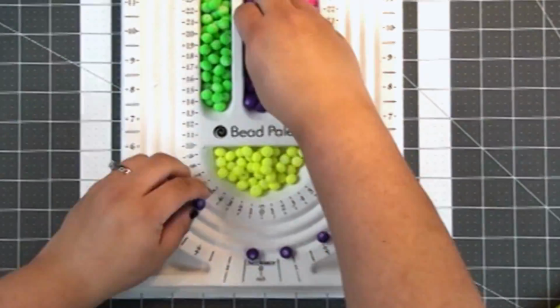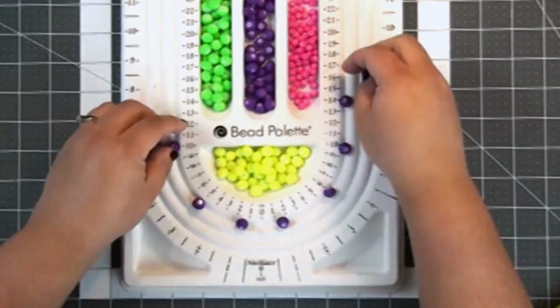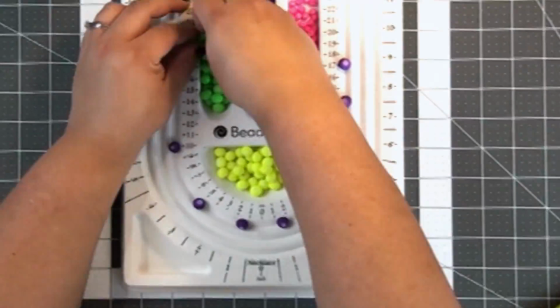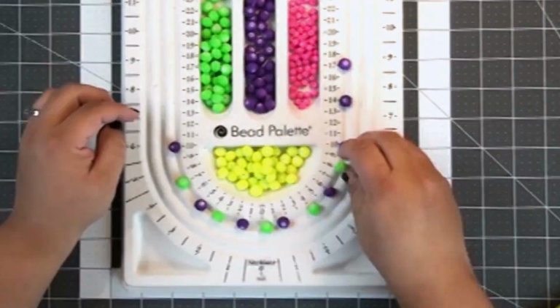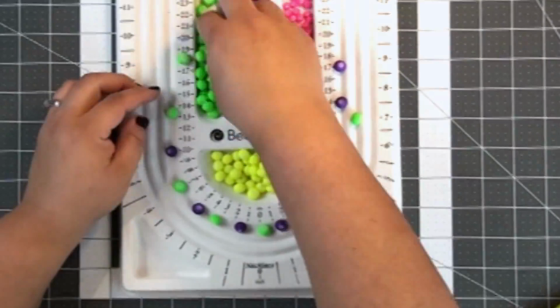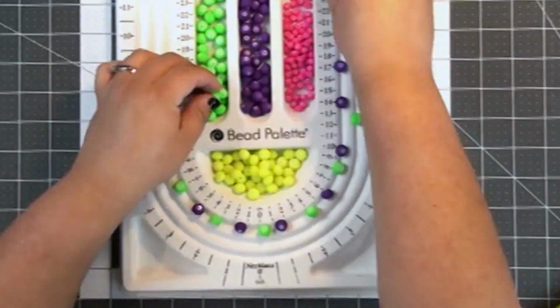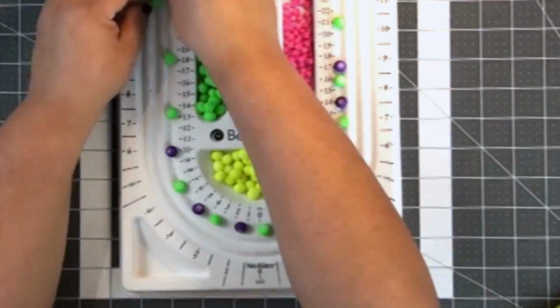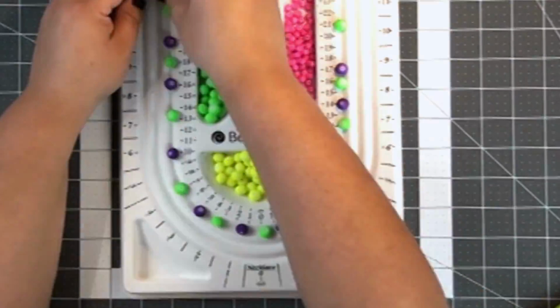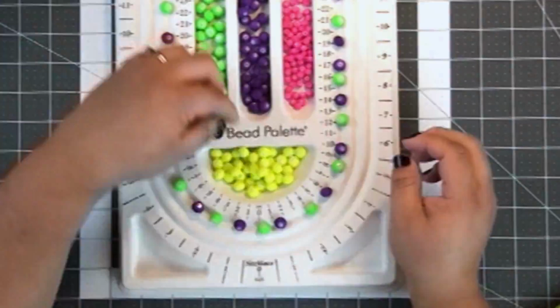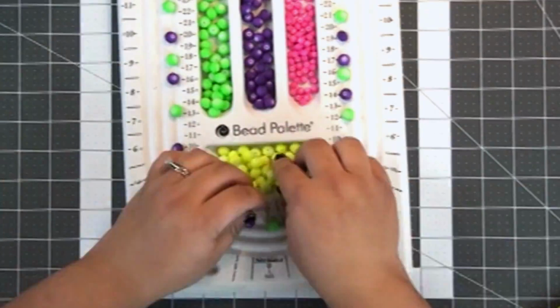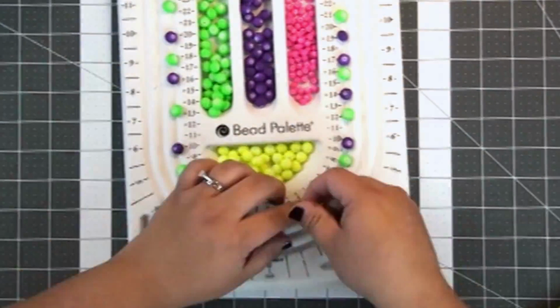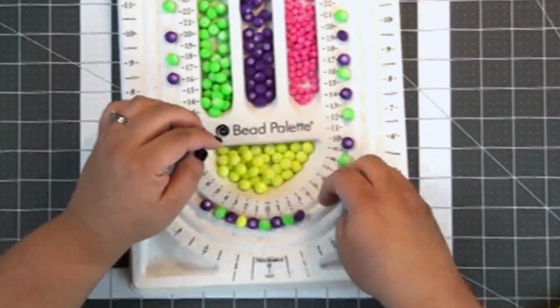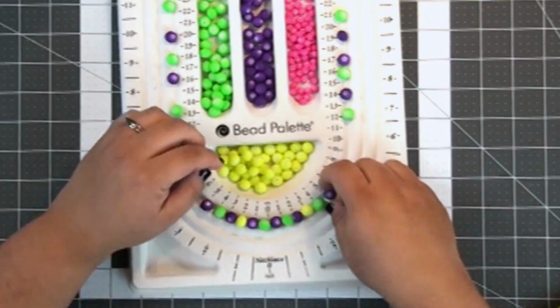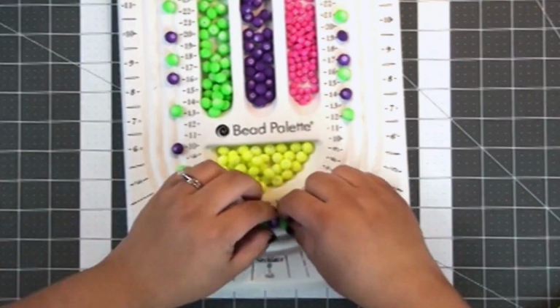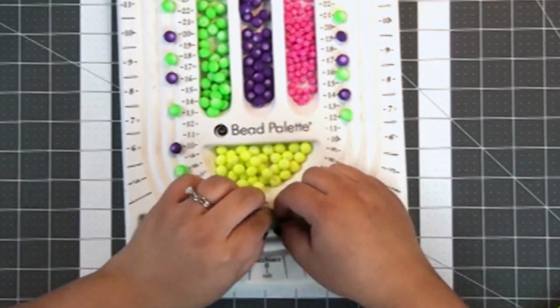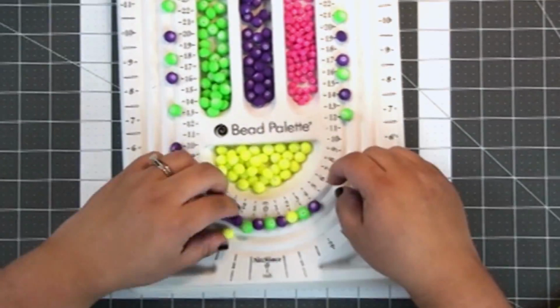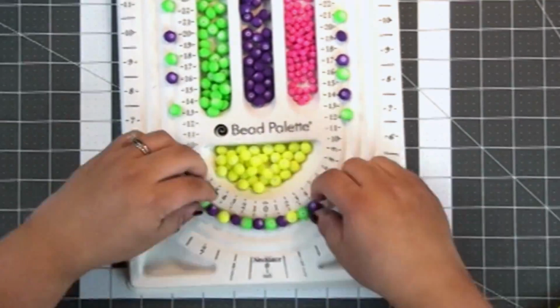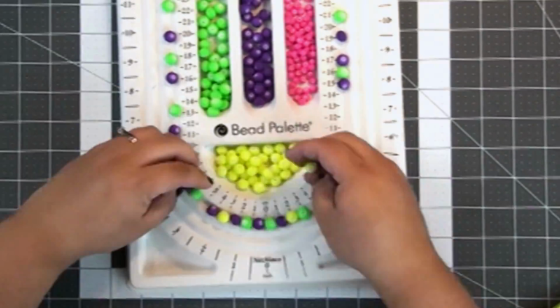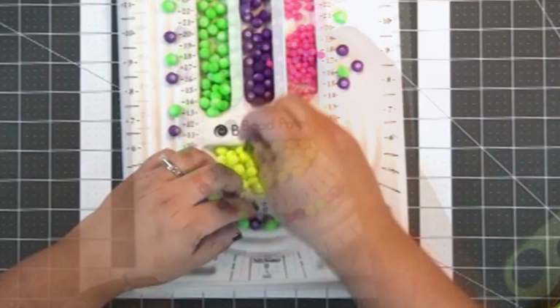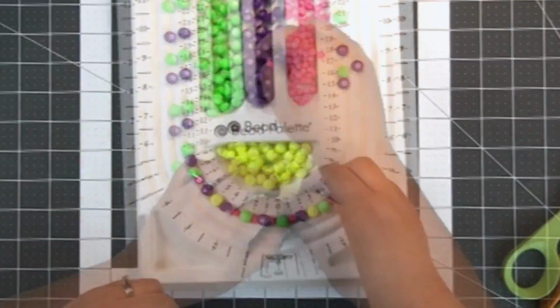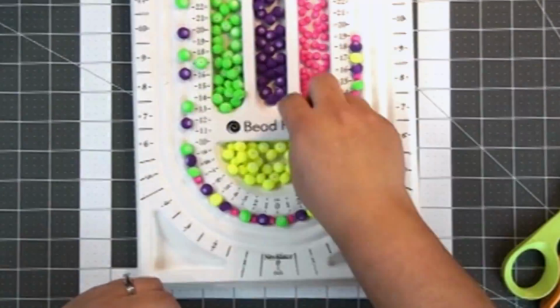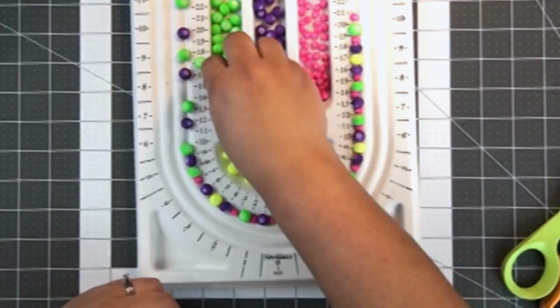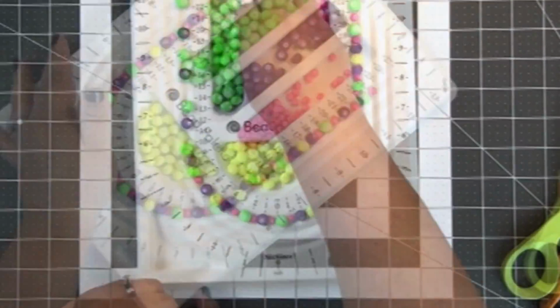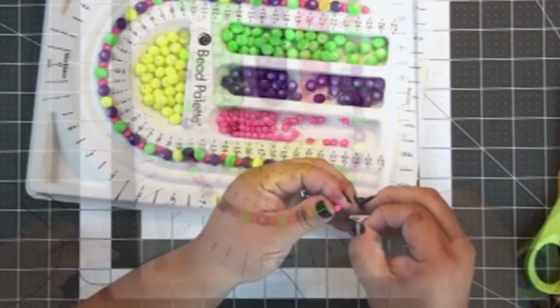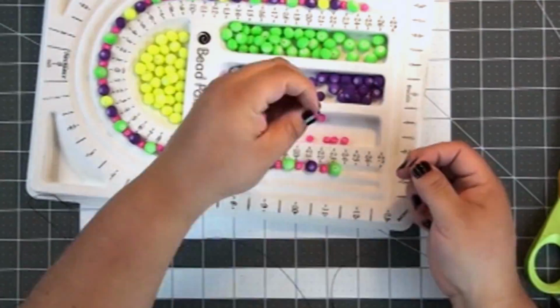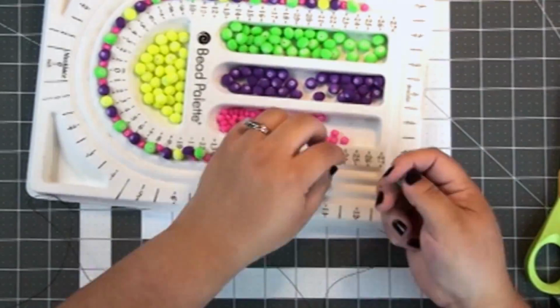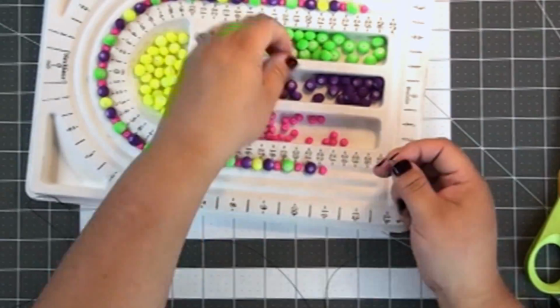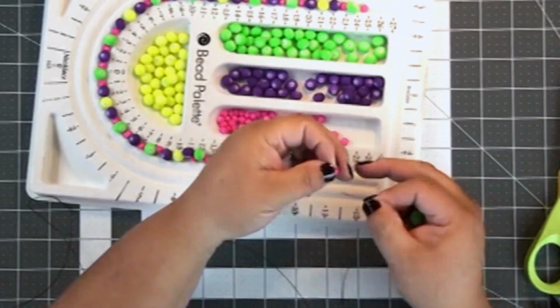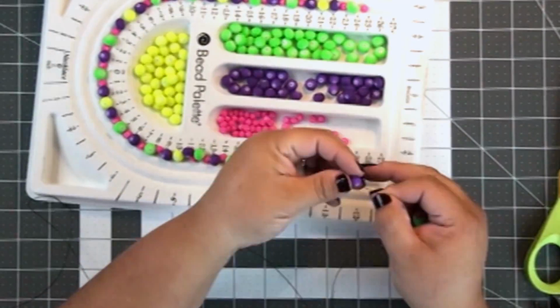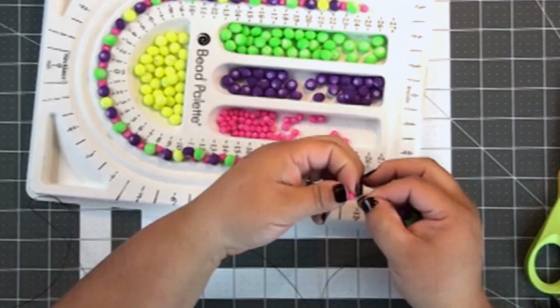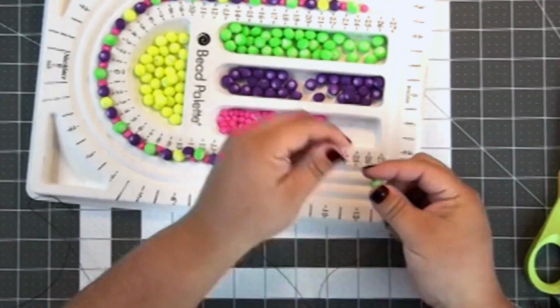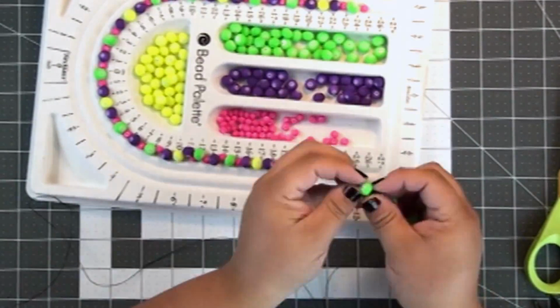I'm arranging them on the bead board in the order that I want them to show up. These are some weird plastic-coated neon porcelain beads I got down in downtown LA.